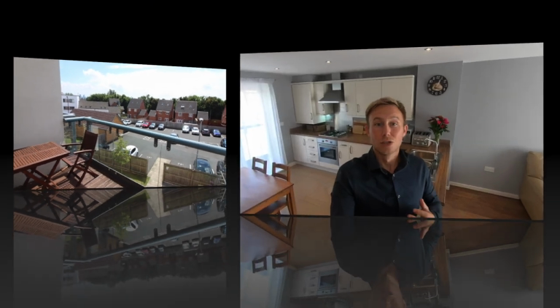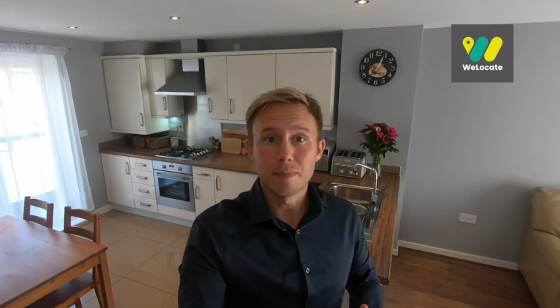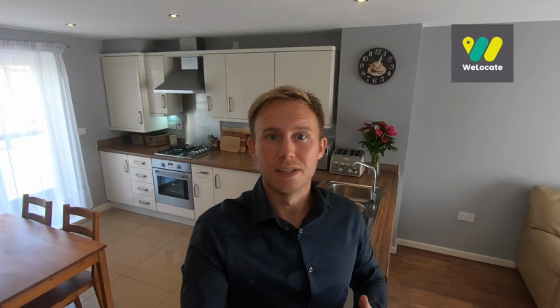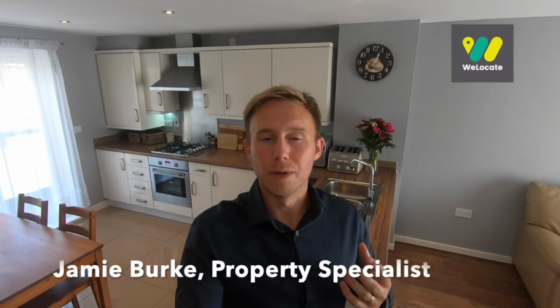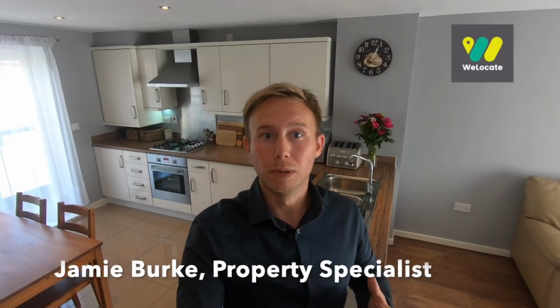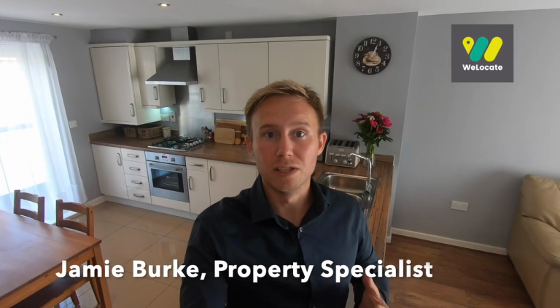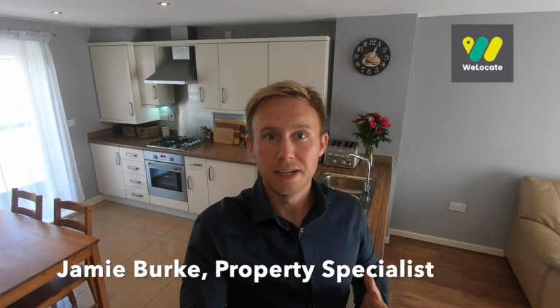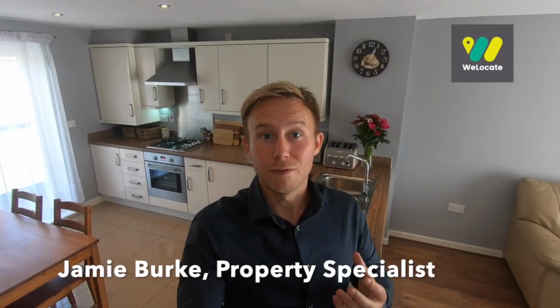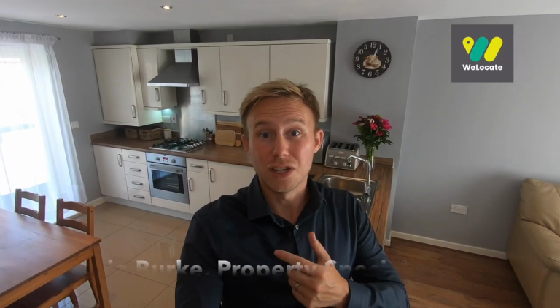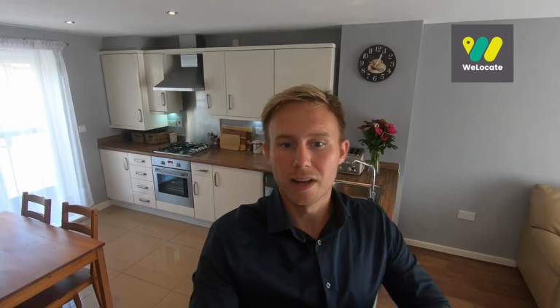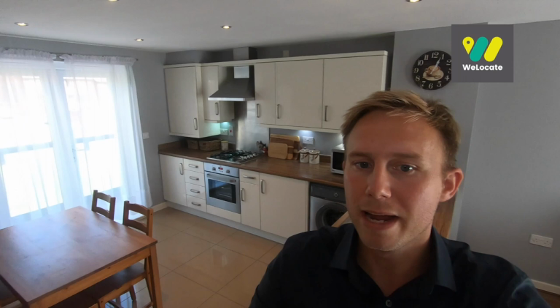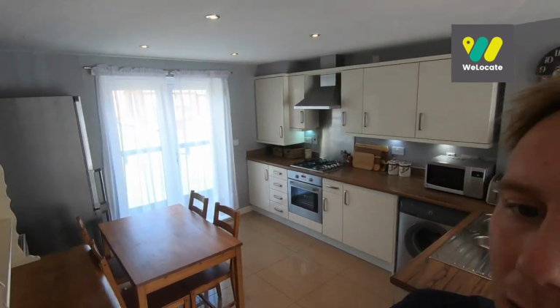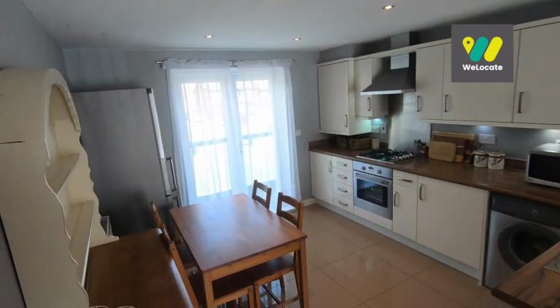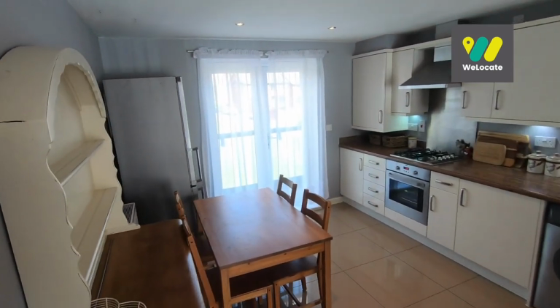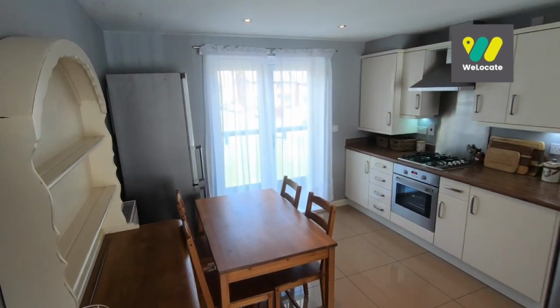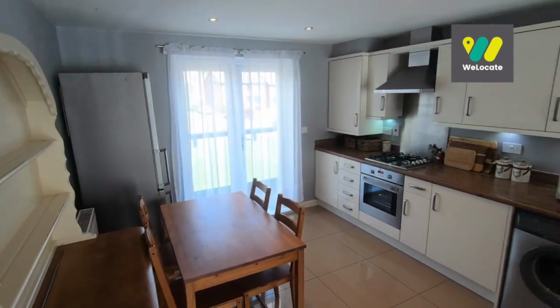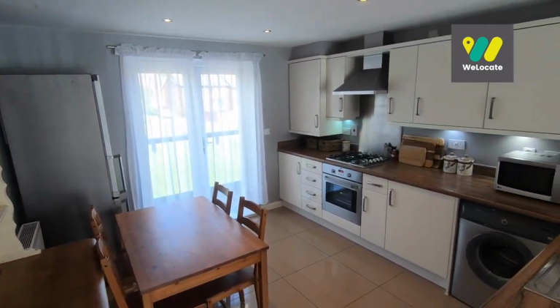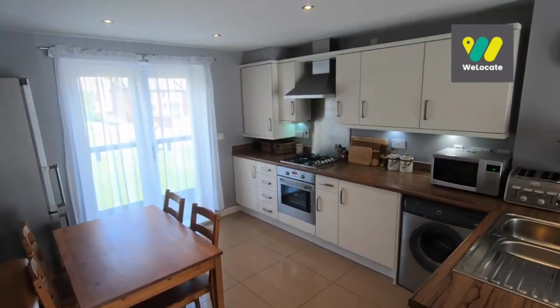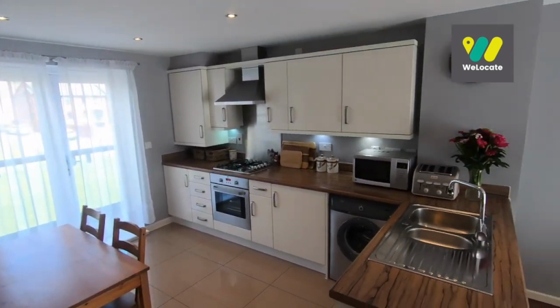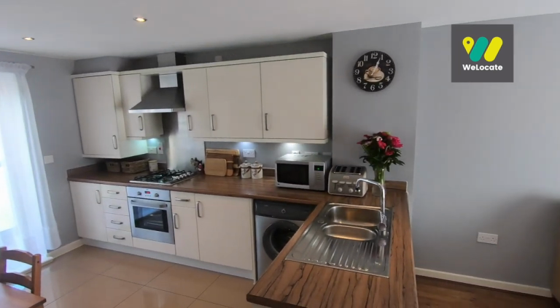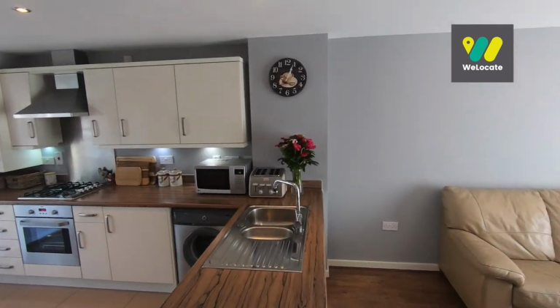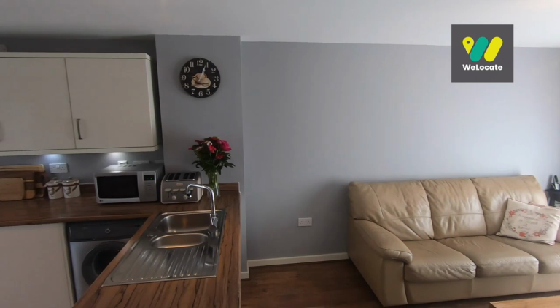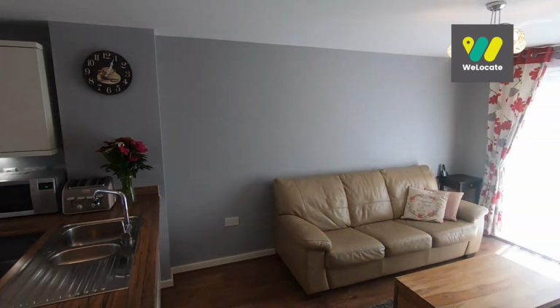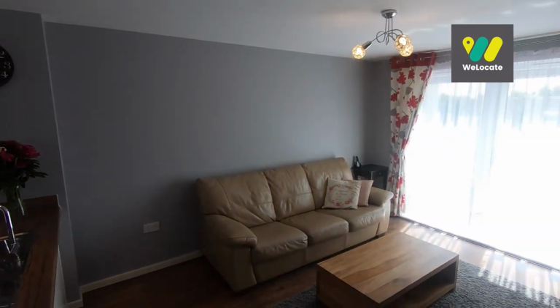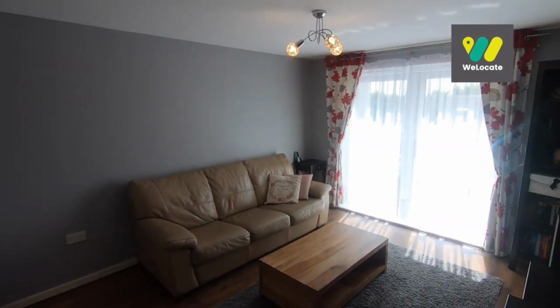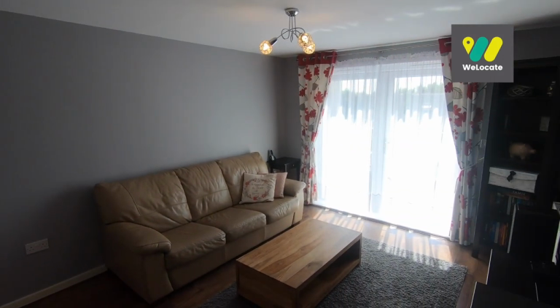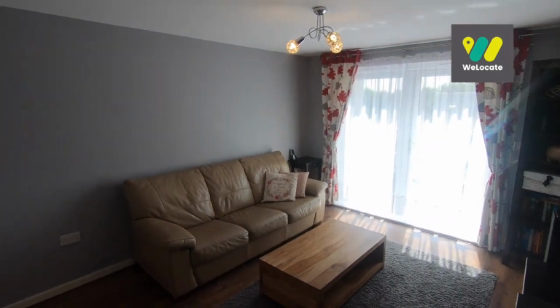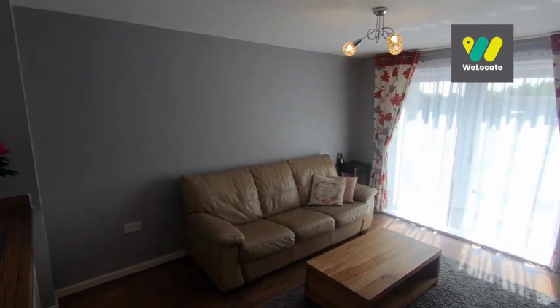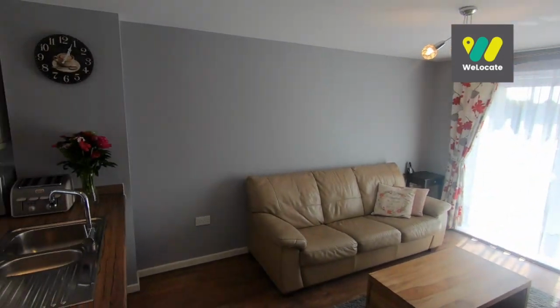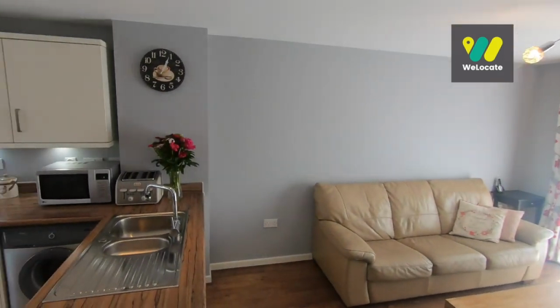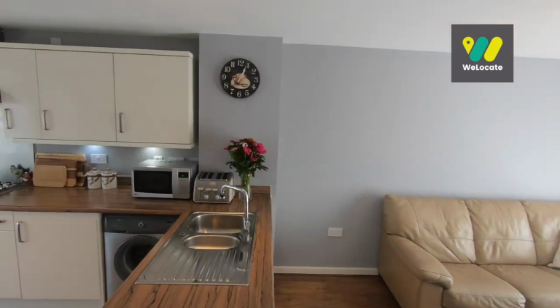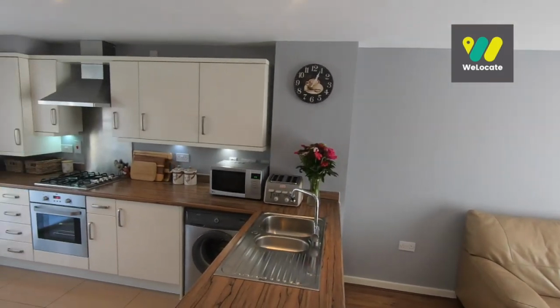With these apartments it's all about the open plan living space. You've got the kitchen to one end of the room, just behind me, which I'll show you, and then you've got the living area at the other end of the room. It's a great size room, perfect for those who like bringing friends around.